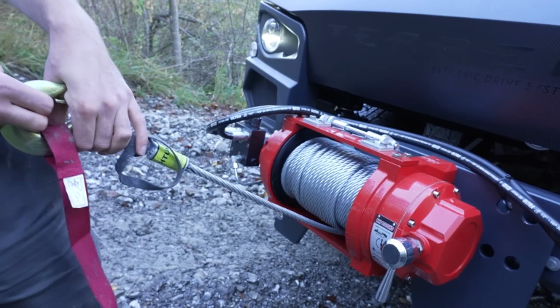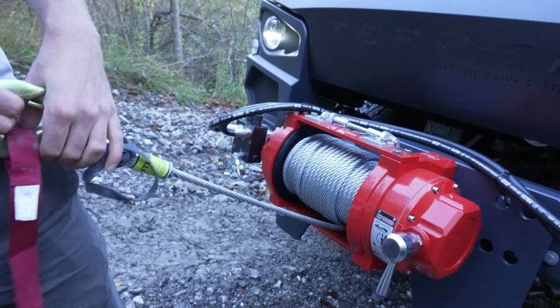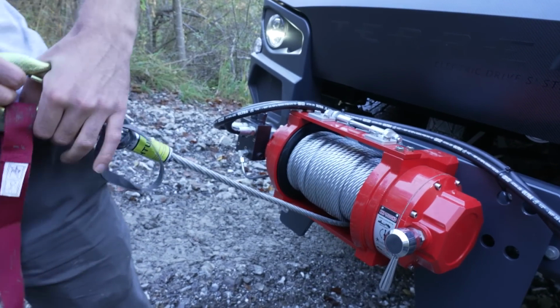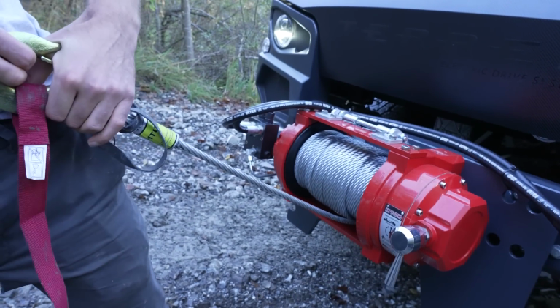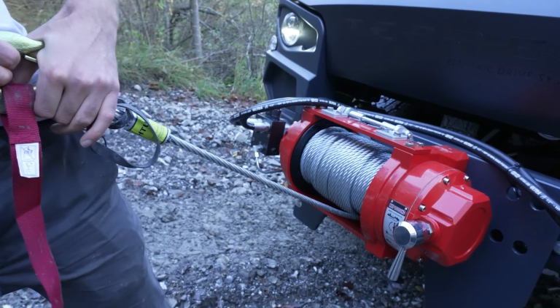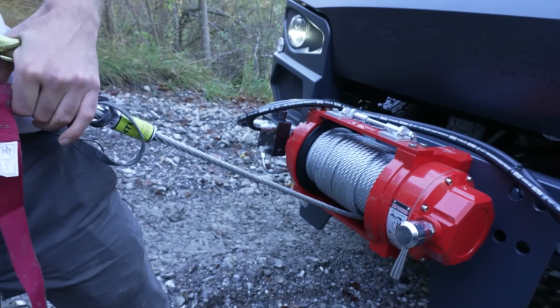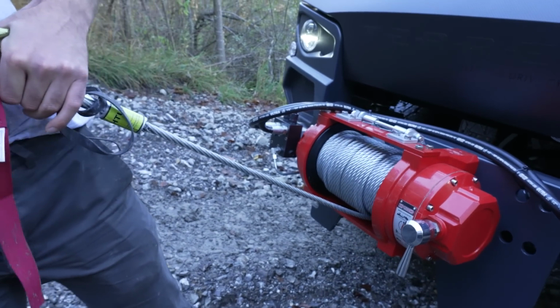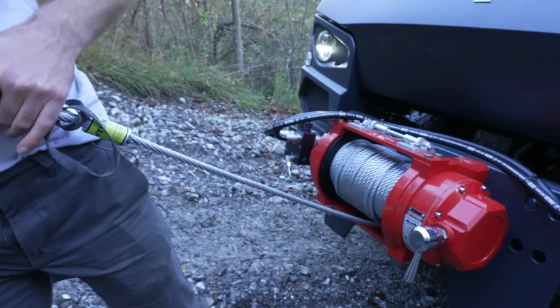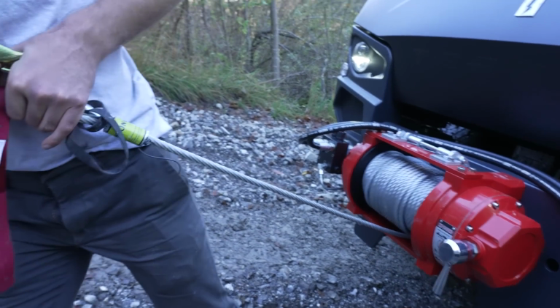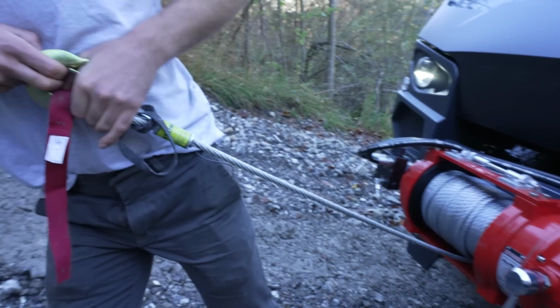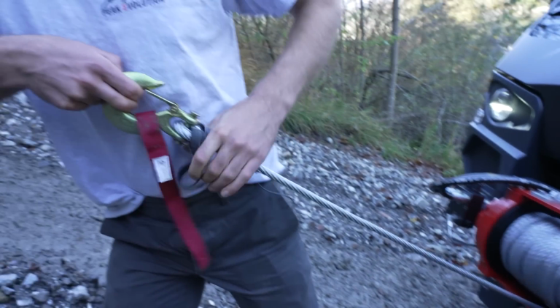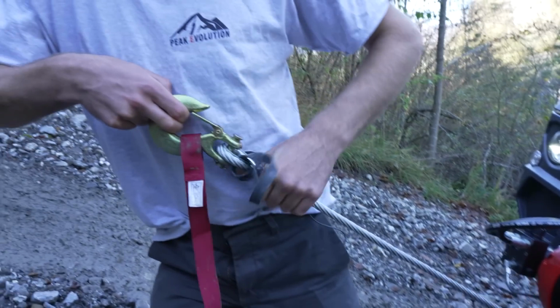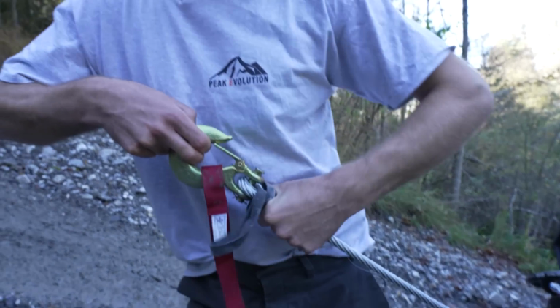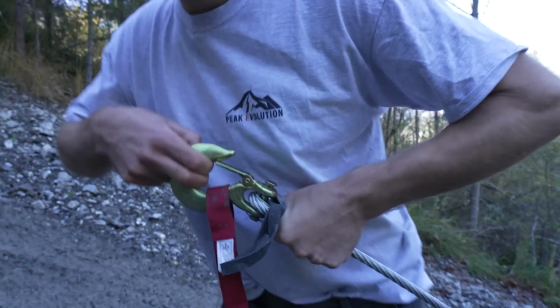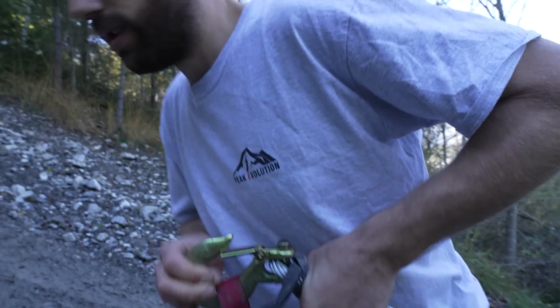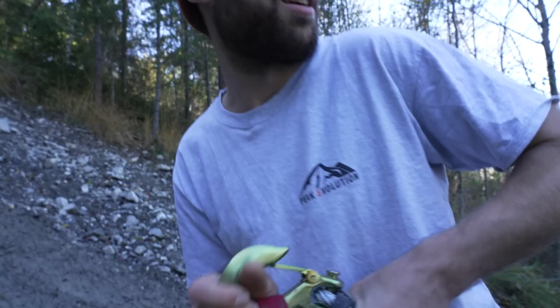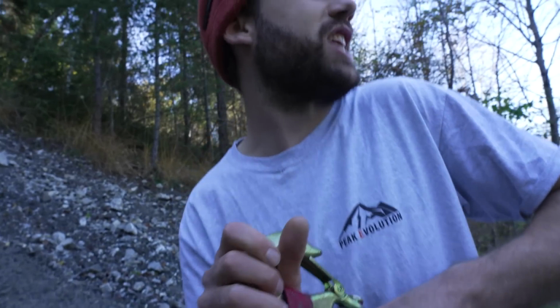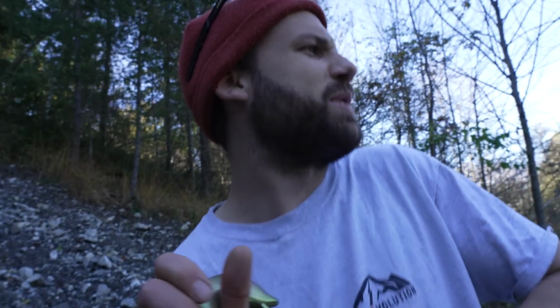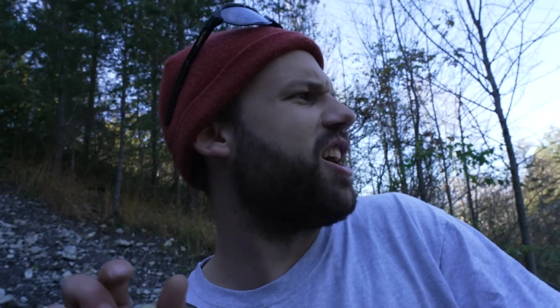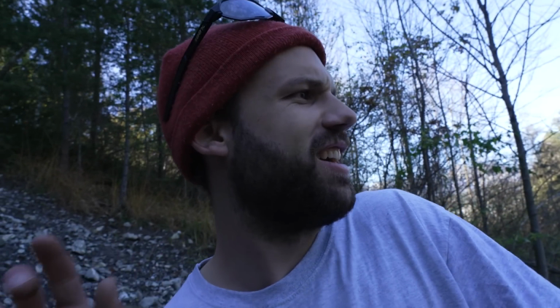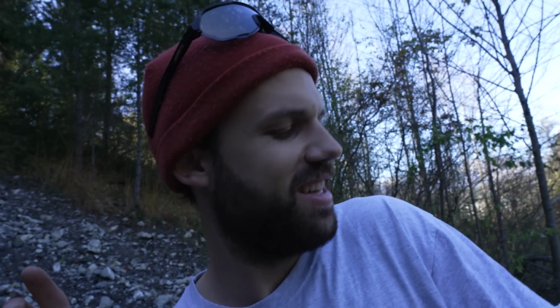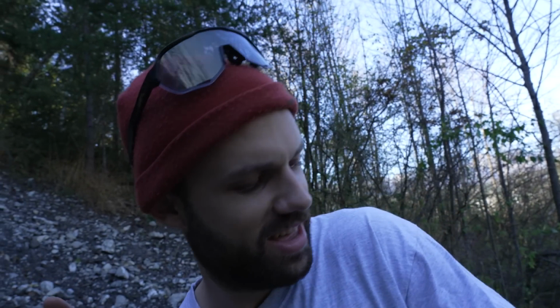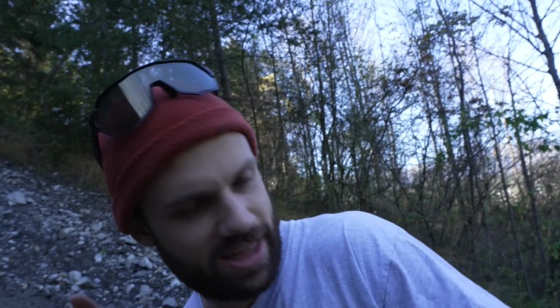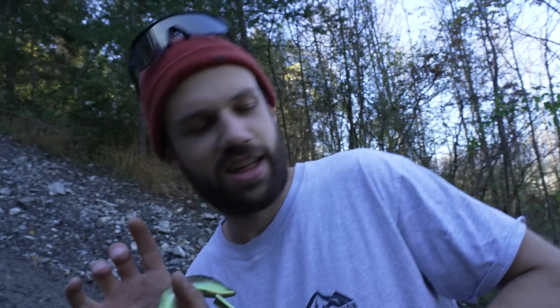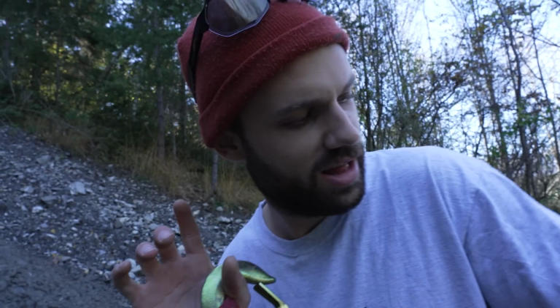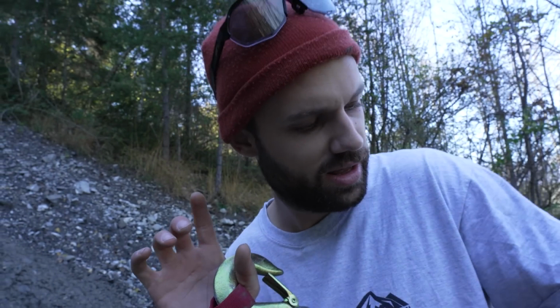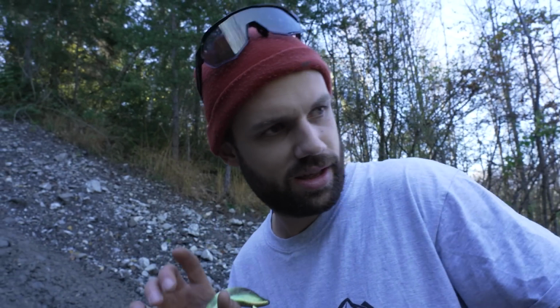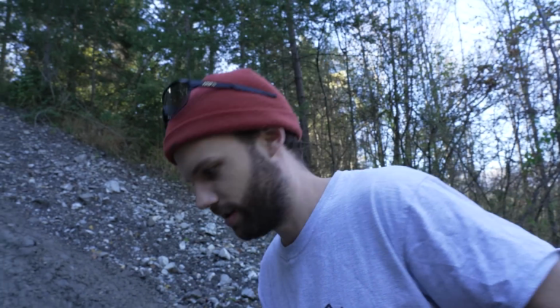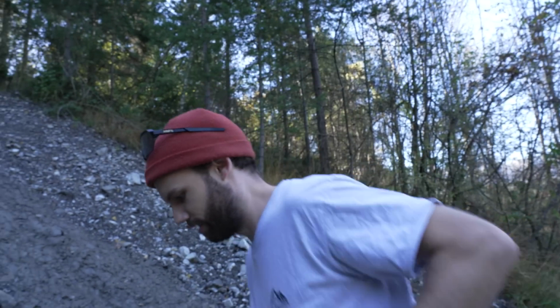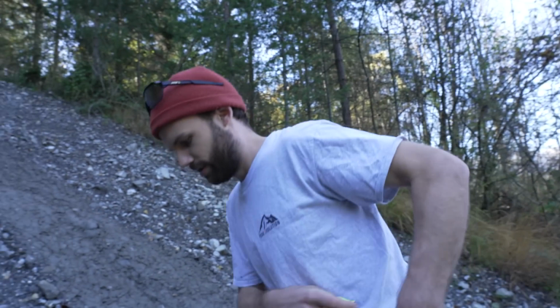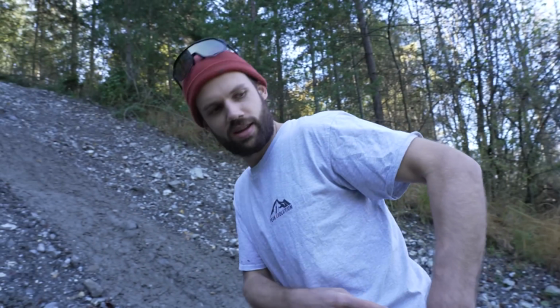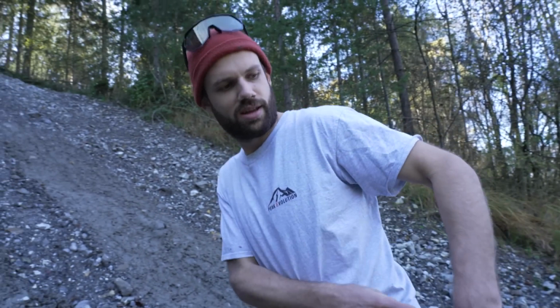Test number two: use the winch on a 45-degree slope. None of us have ever tried anything like that, so it's slightly nerve-wracking. We have a bungee rope set up, so this should help absorb some of the jolts. We attach it to a tree over there and give it a go.